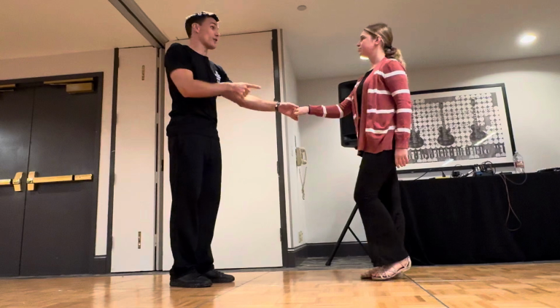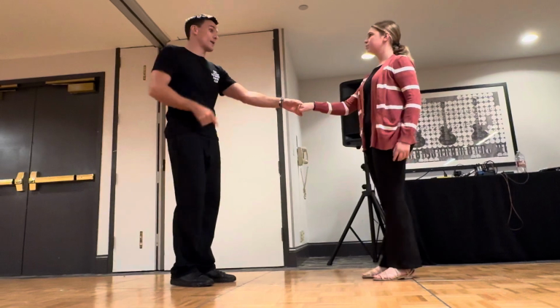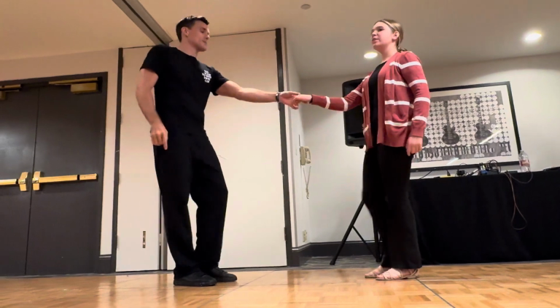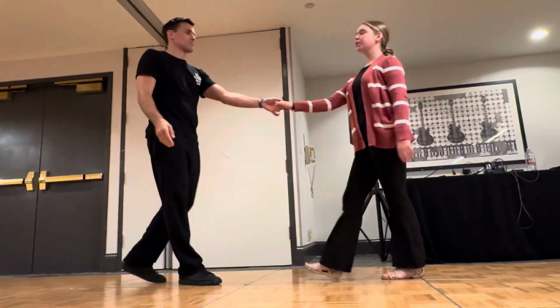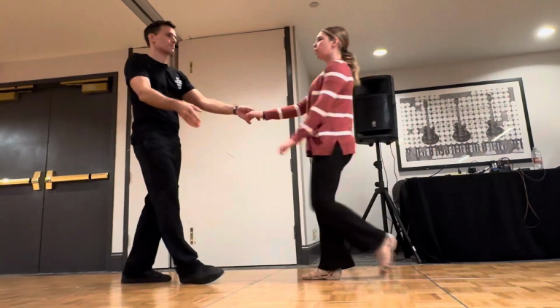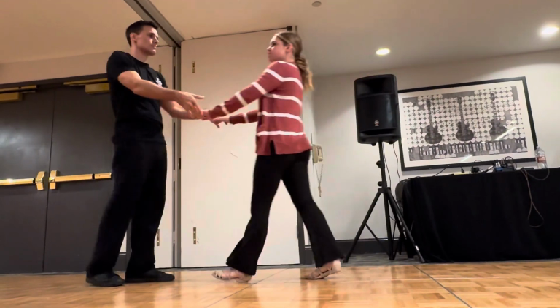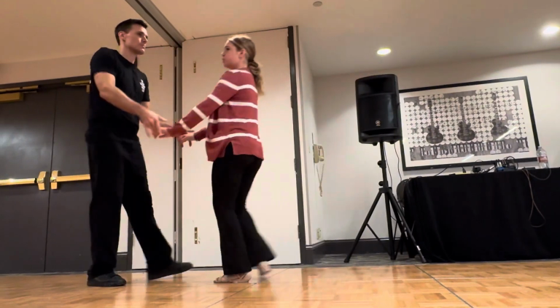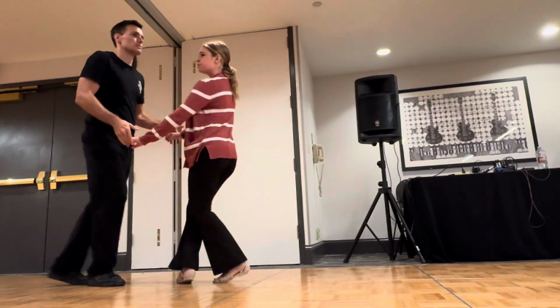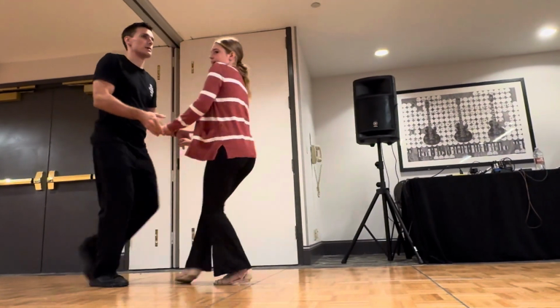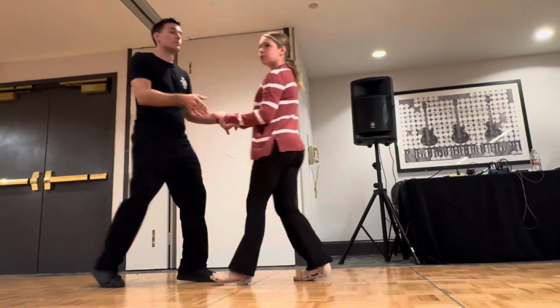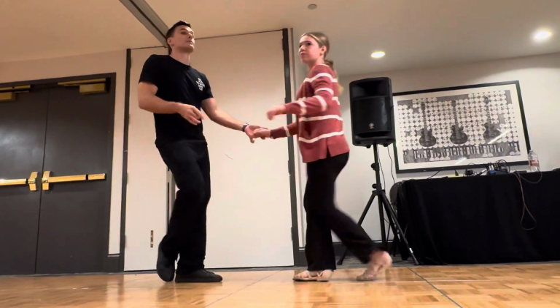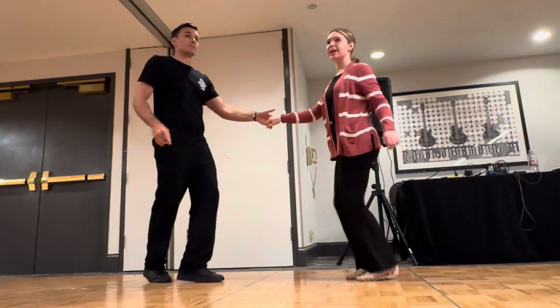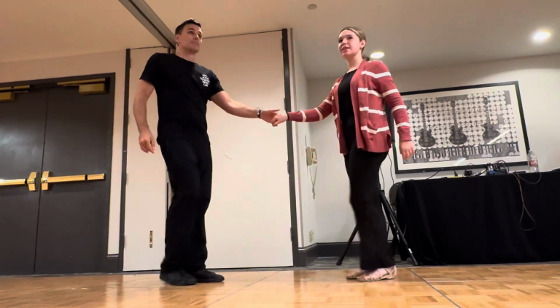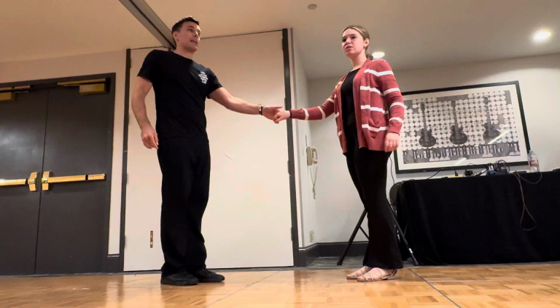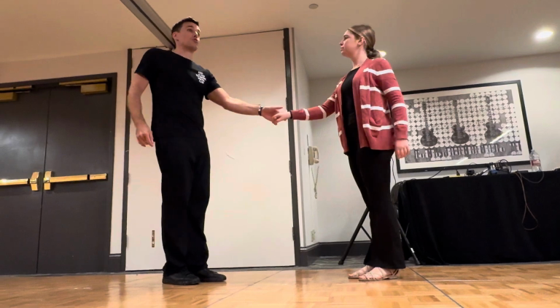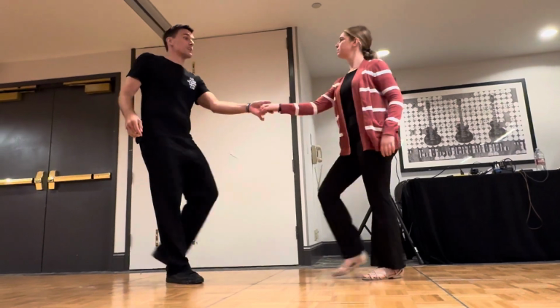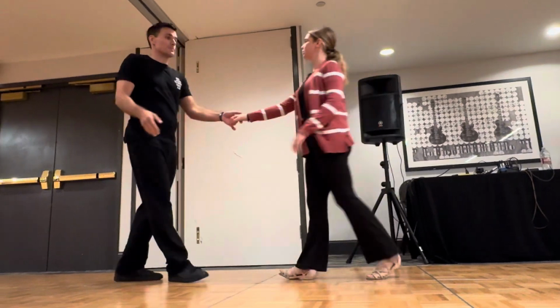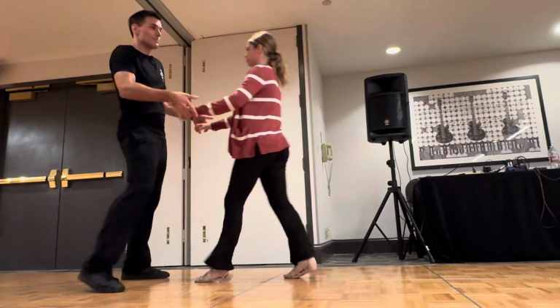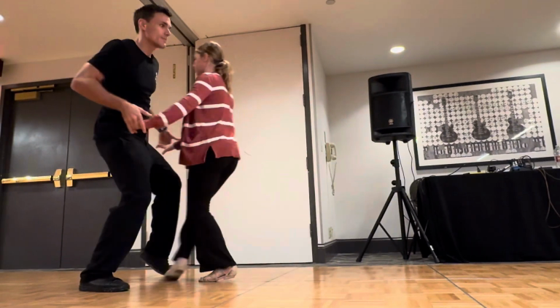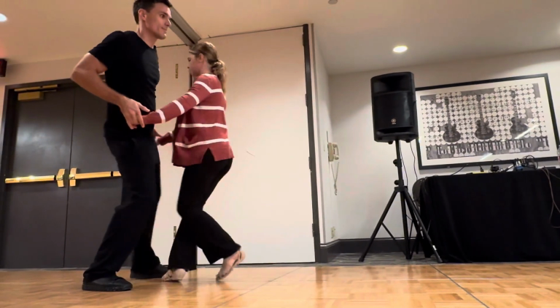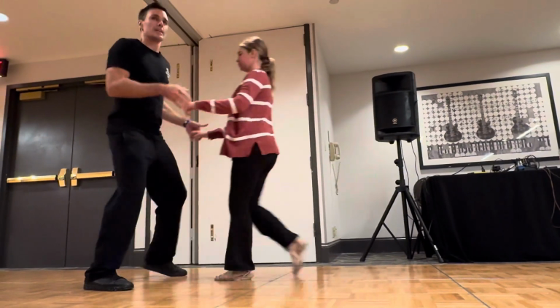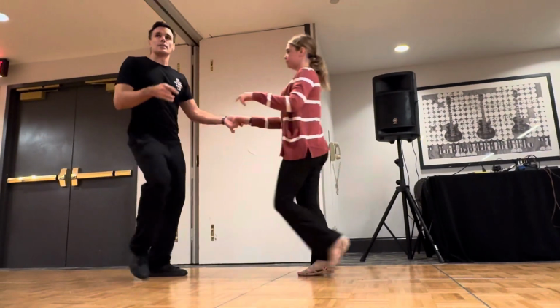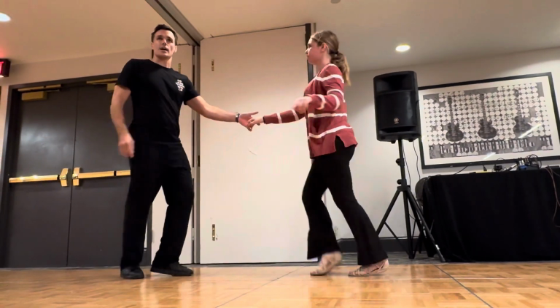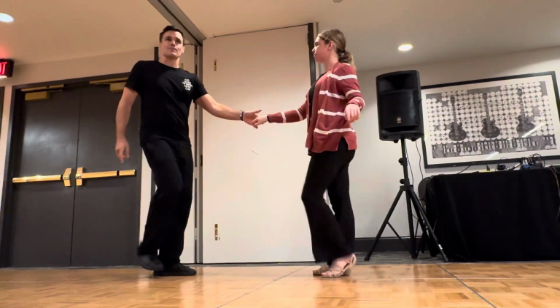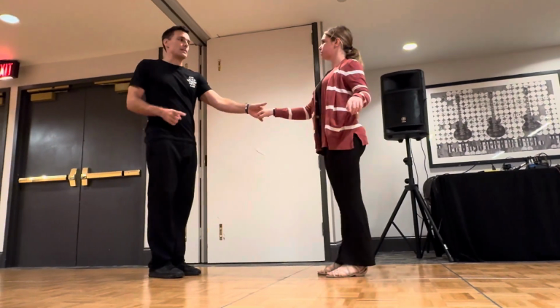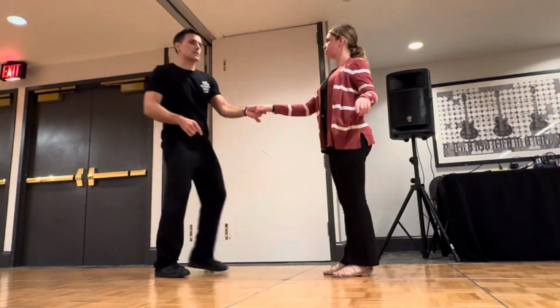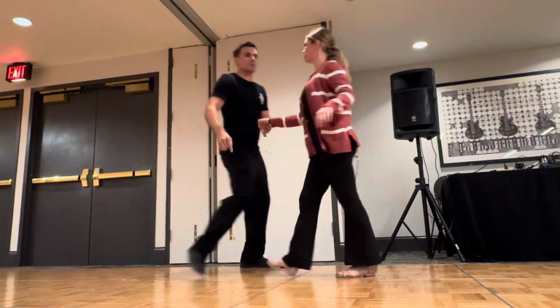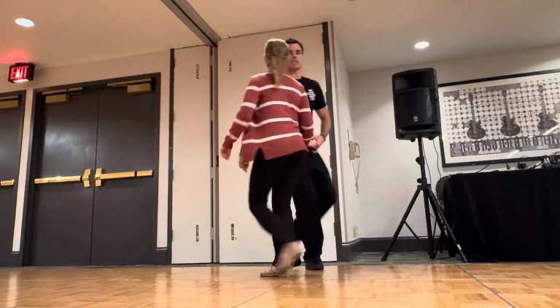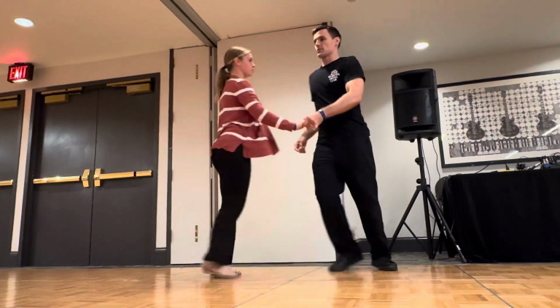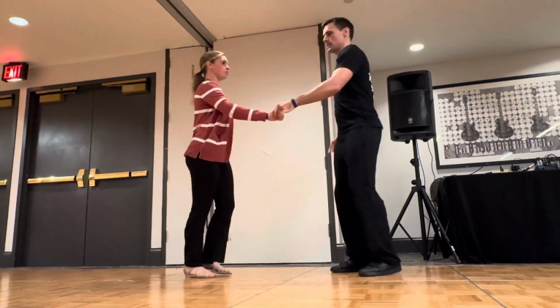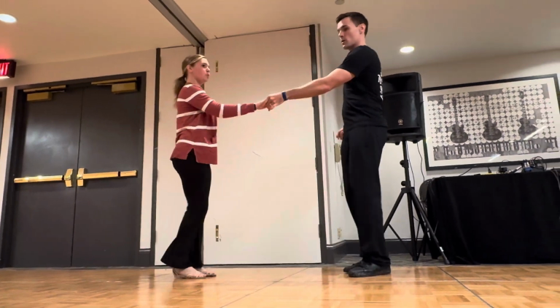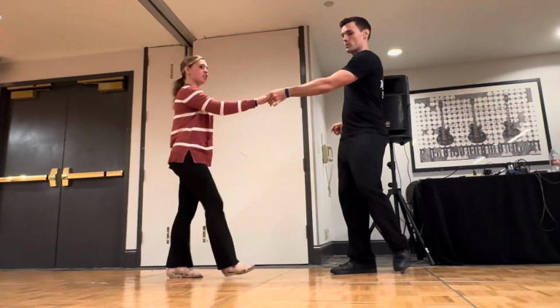The first one we did was shoulders — one, two, three, four, five, and six. Then I went groovy, going to the side. Then we did left side pass. We did this side. We did chicken.